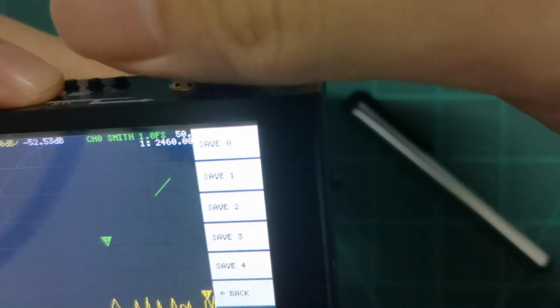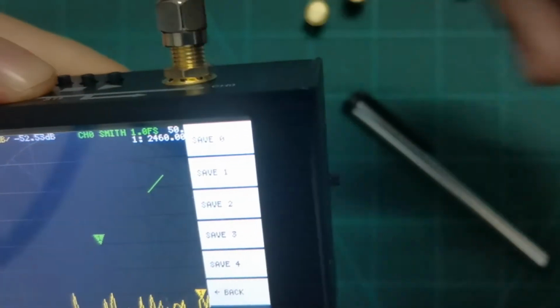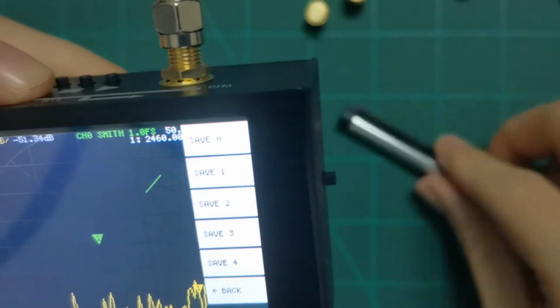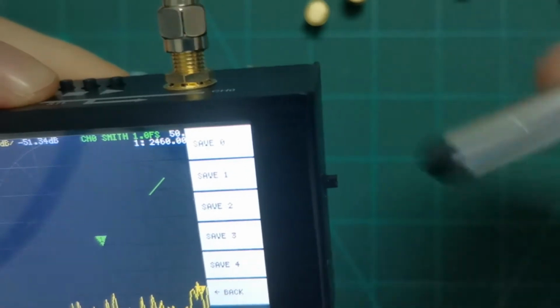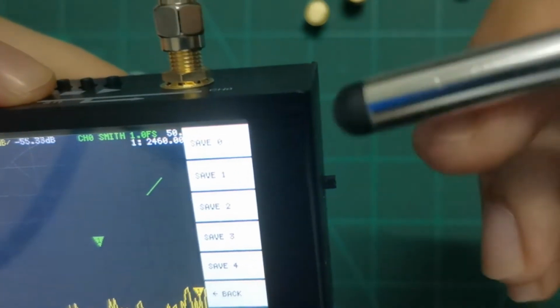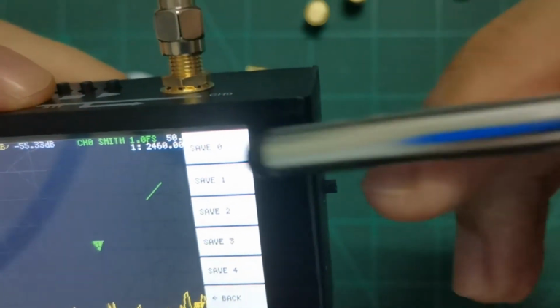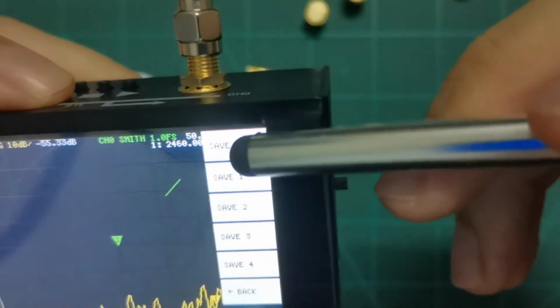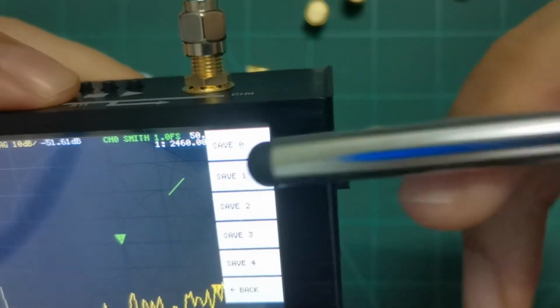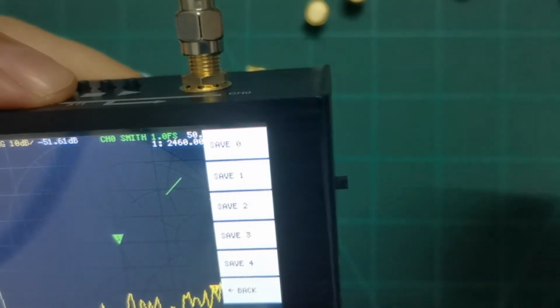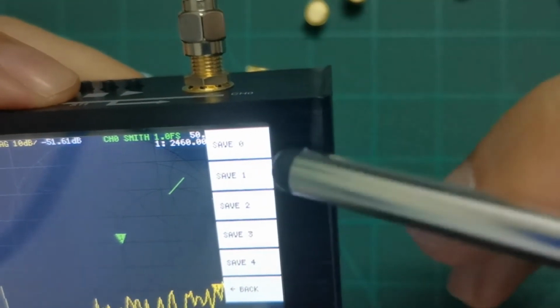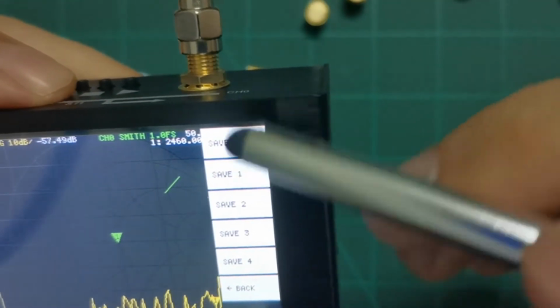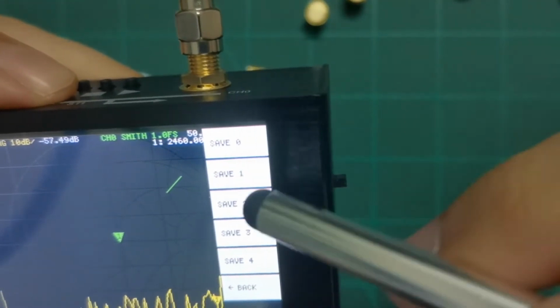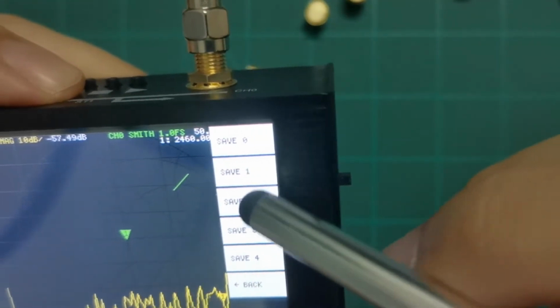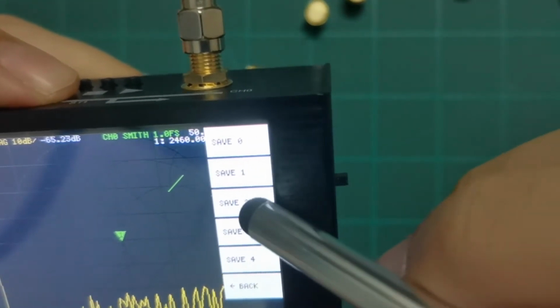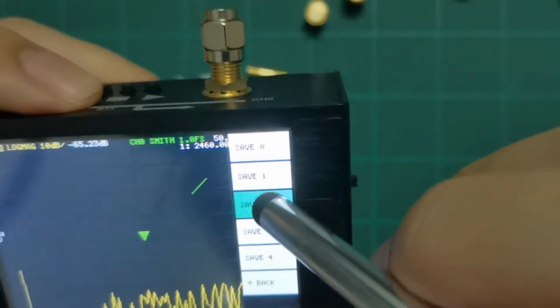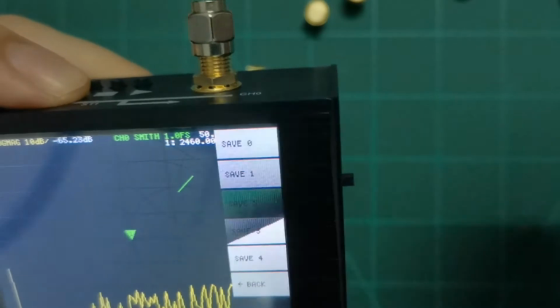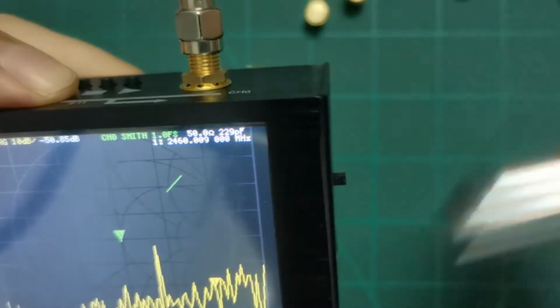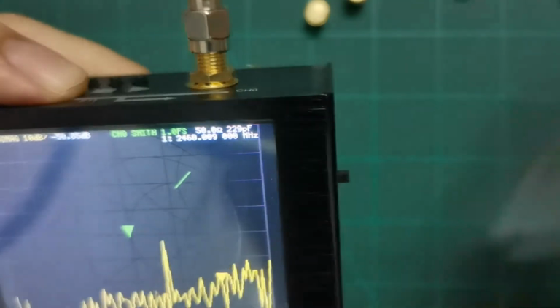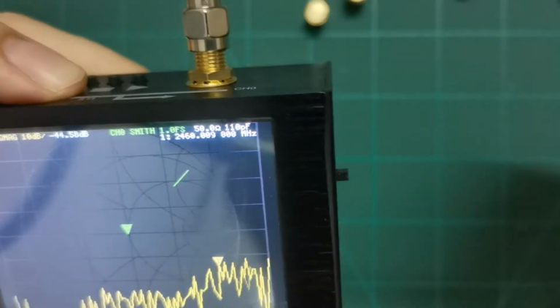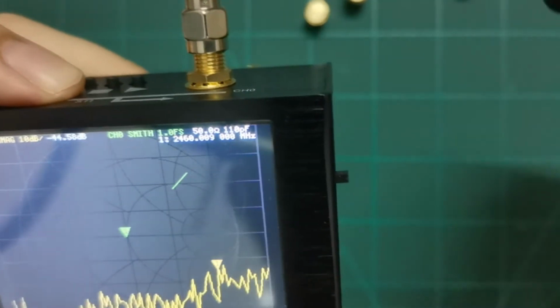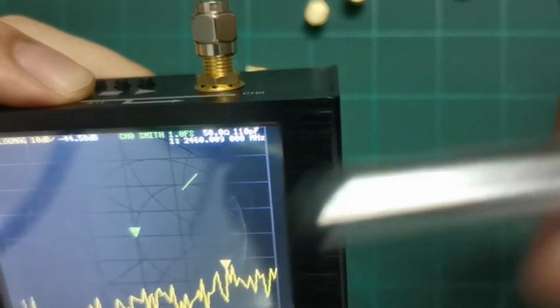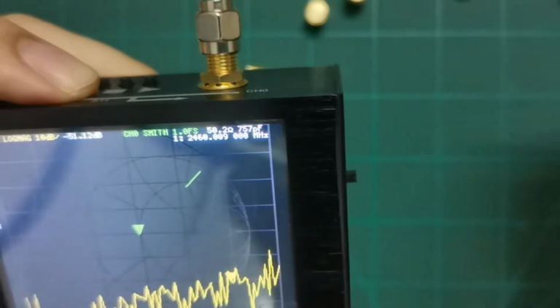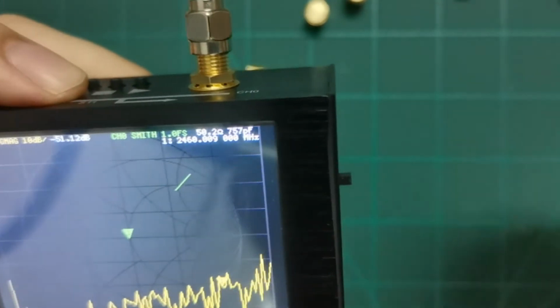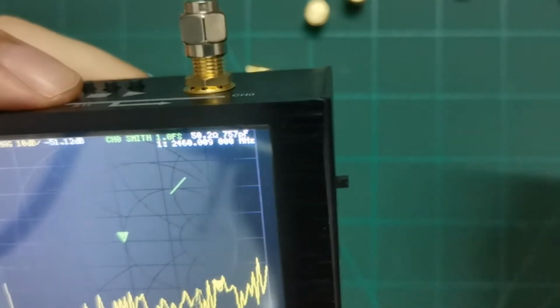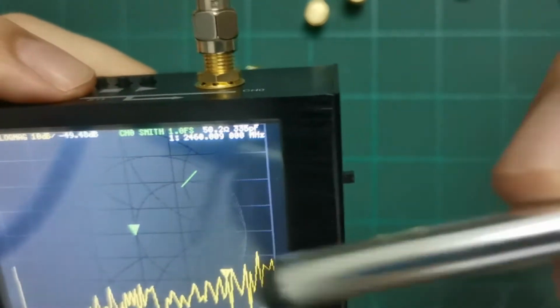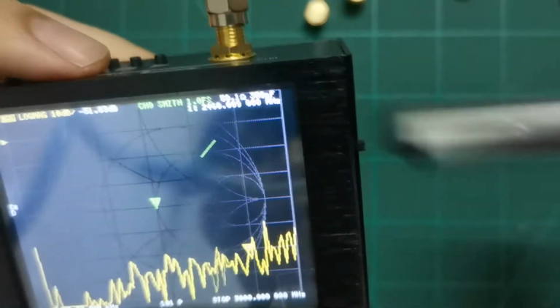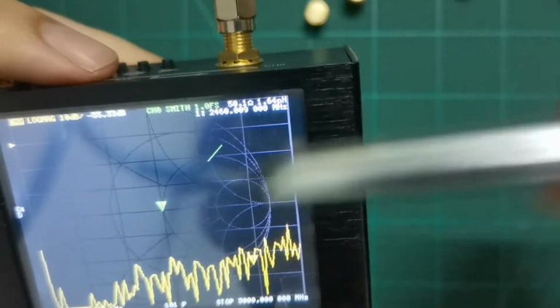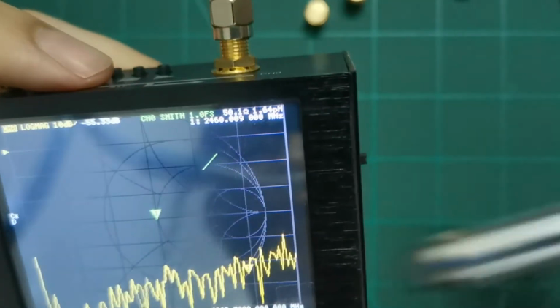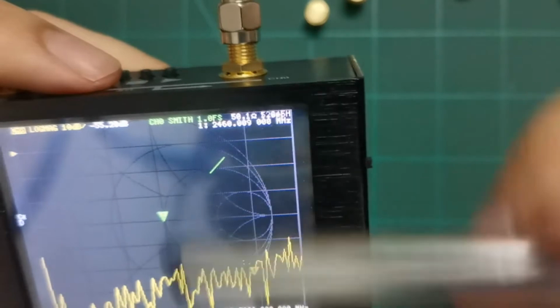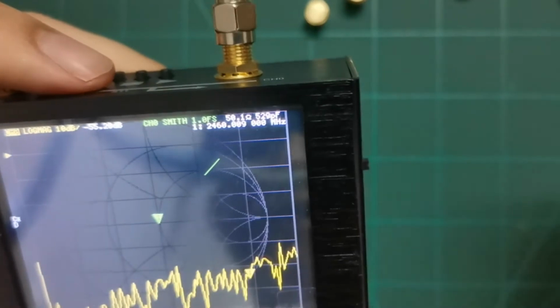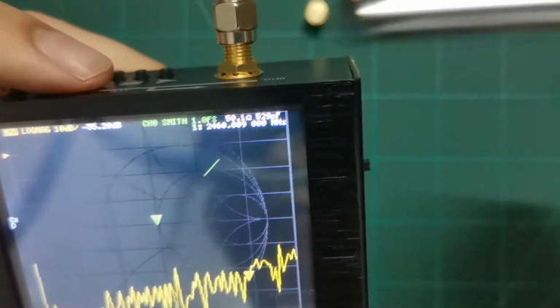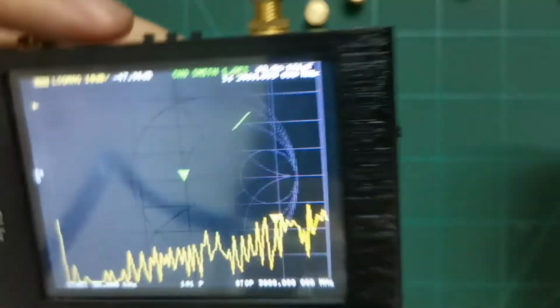We can also save the calibration state. Let's save it as state number two. You can then recall it later — I'll show that shortly. Now that port one is calibrated, let's verify the results.